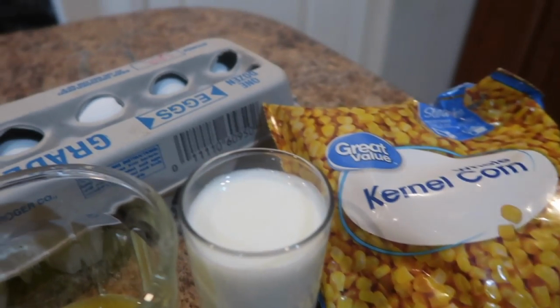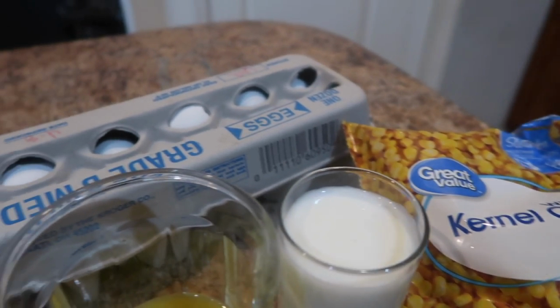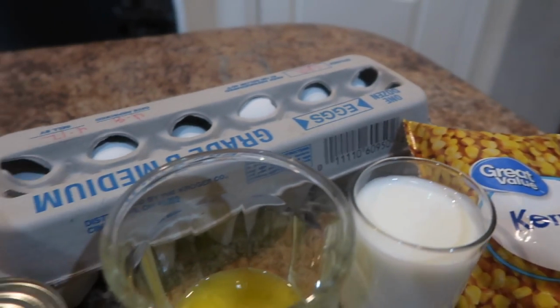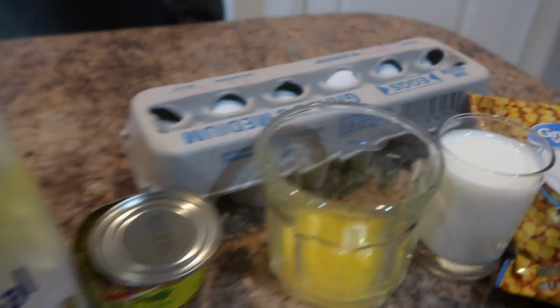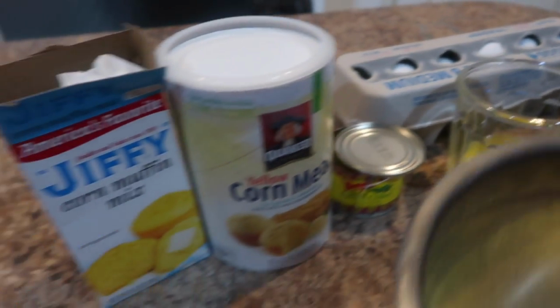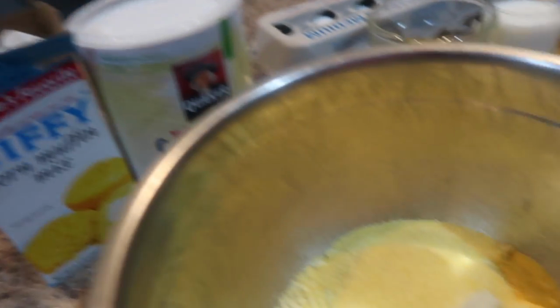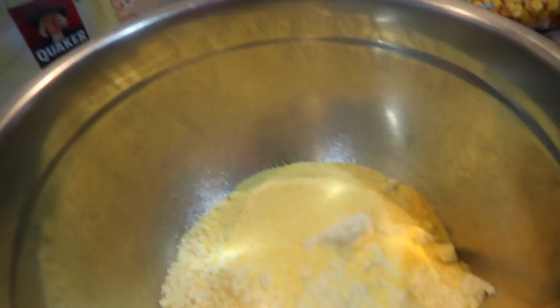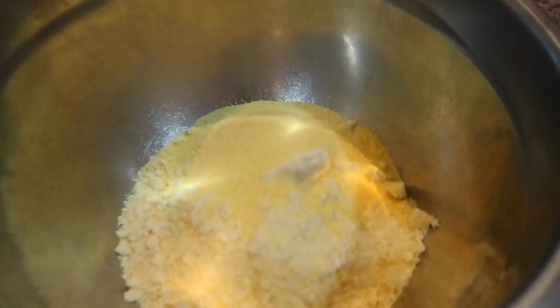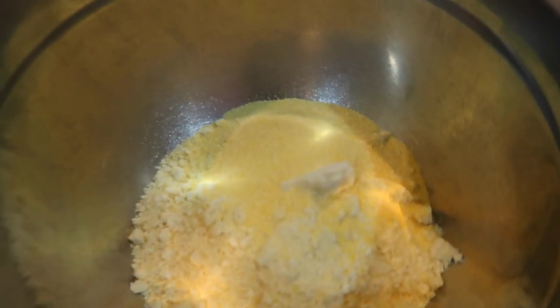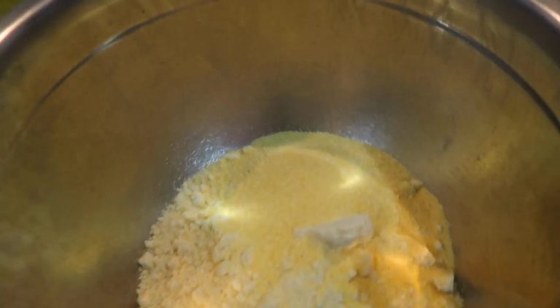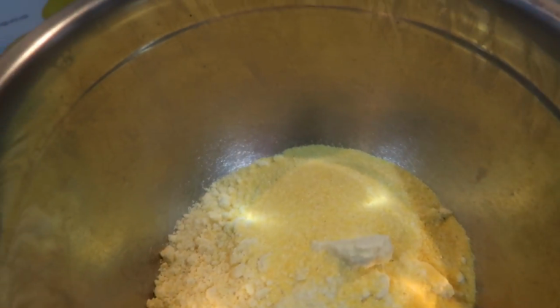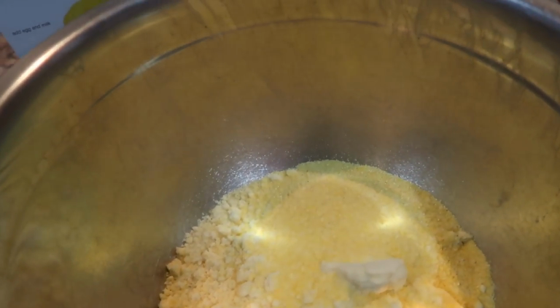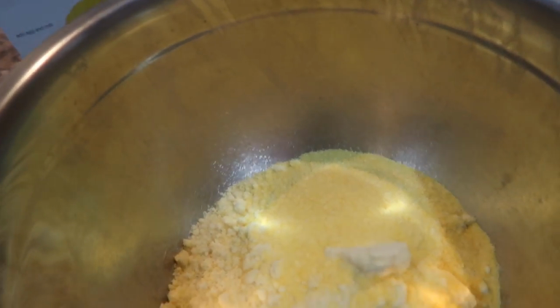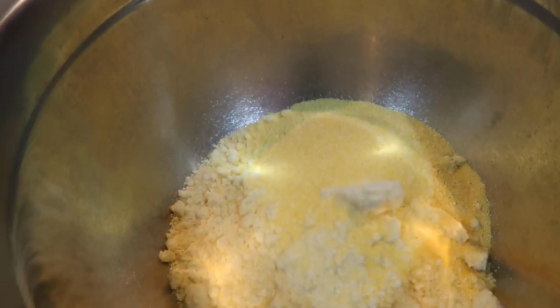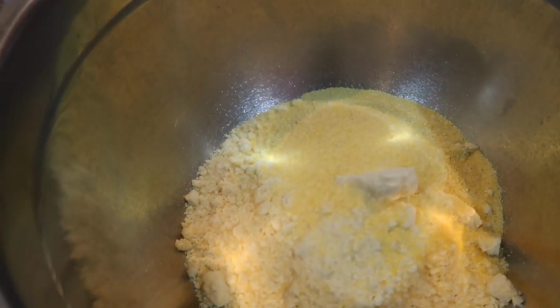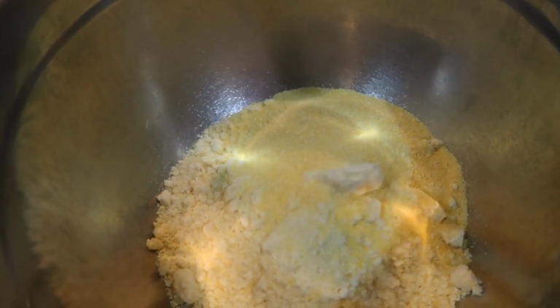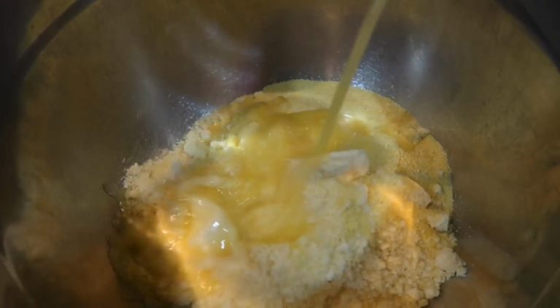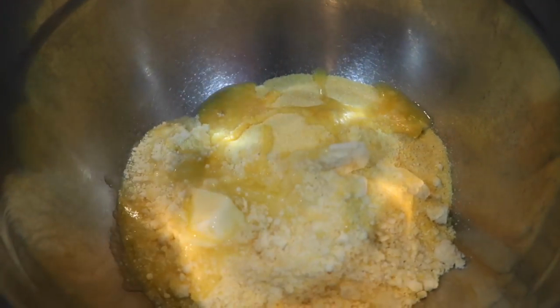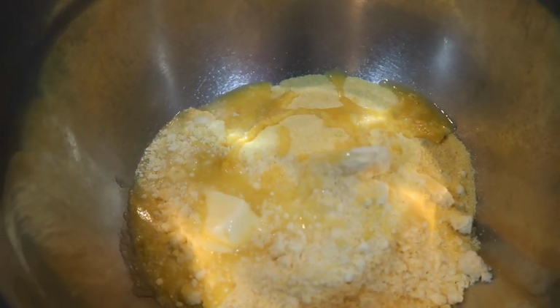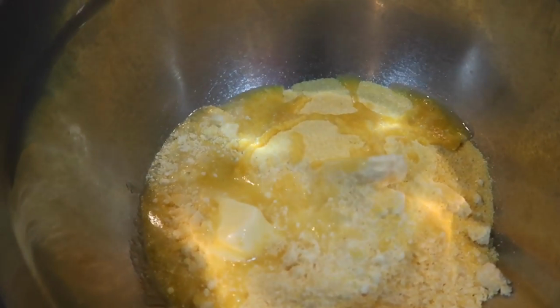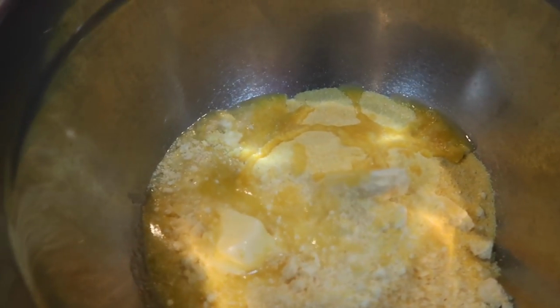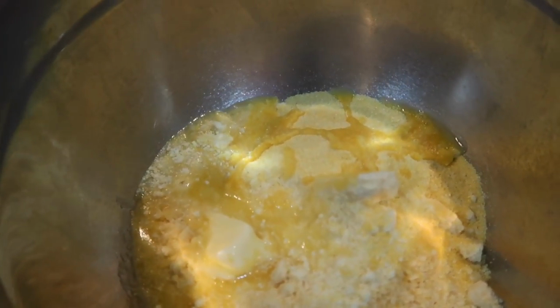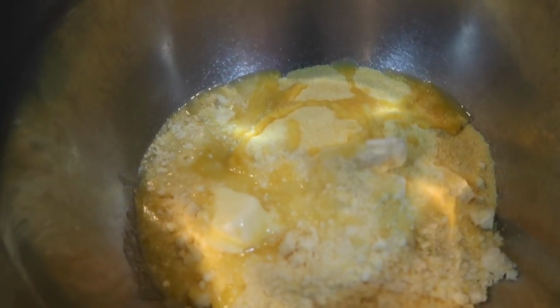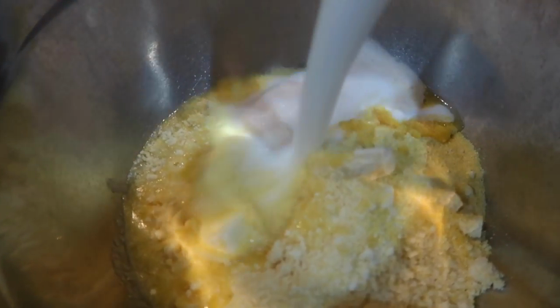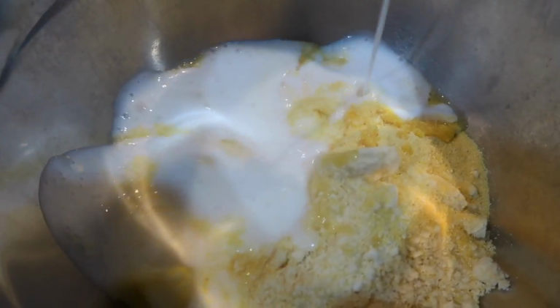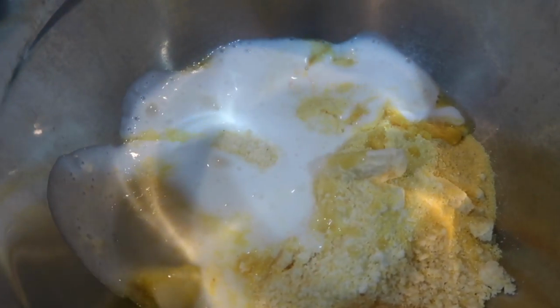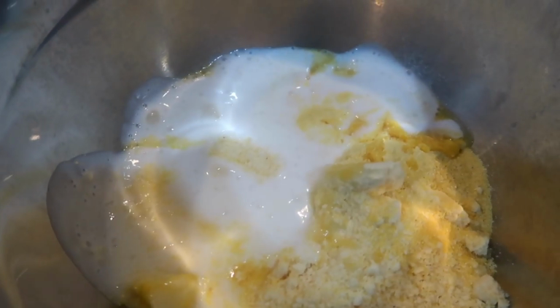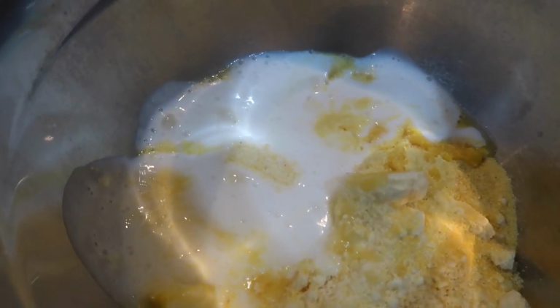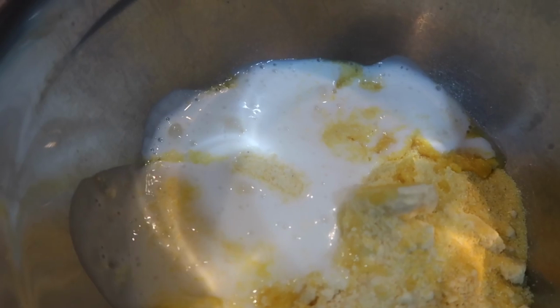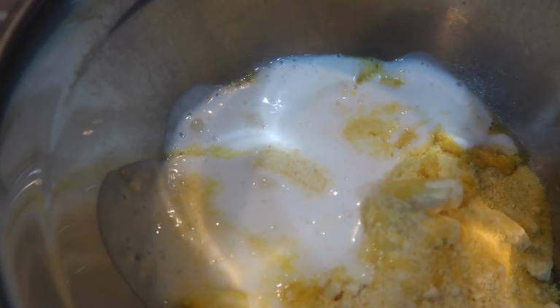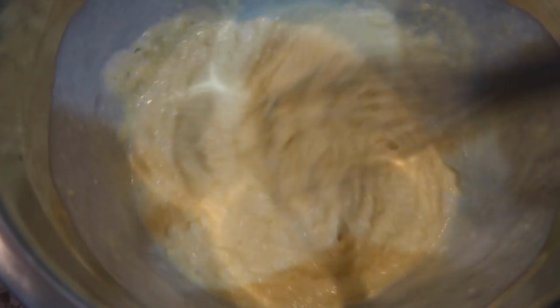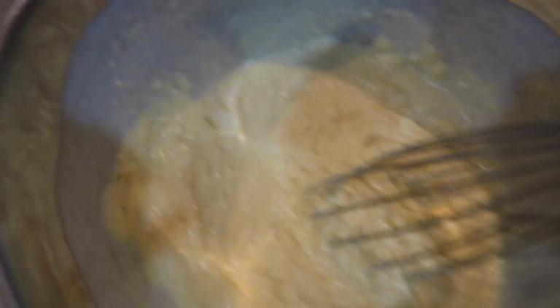The measurements I'm using are going to be for a smaller cast iron skillet. The recipe I will be listing in the description box is for a regular size cast iron. Here I'm adding my butter, then my buttermilk — I actually ended up using two cups of buttermilk since it is thick.